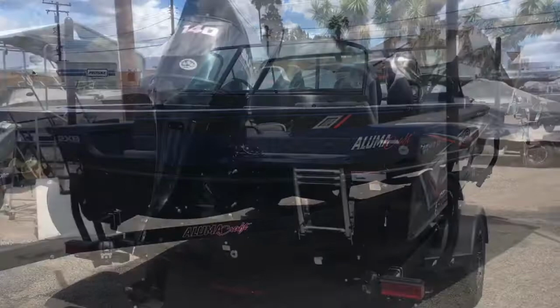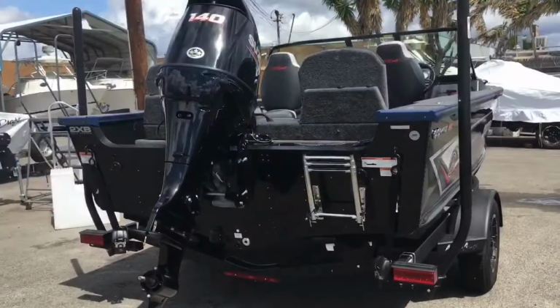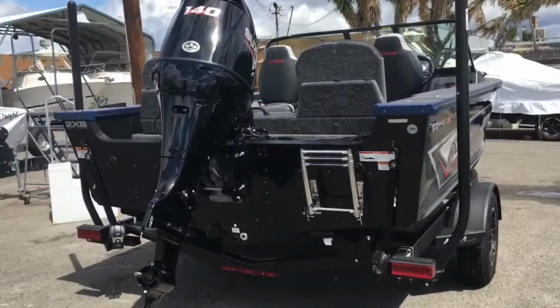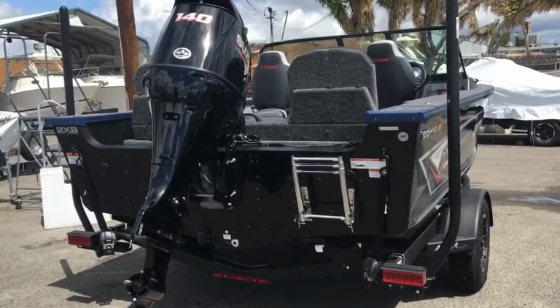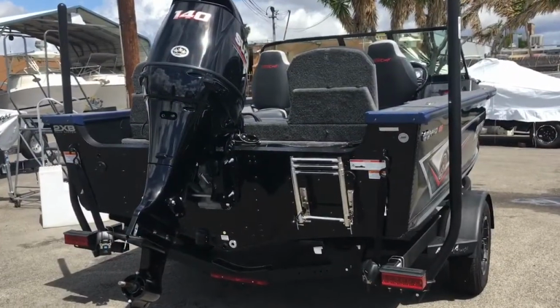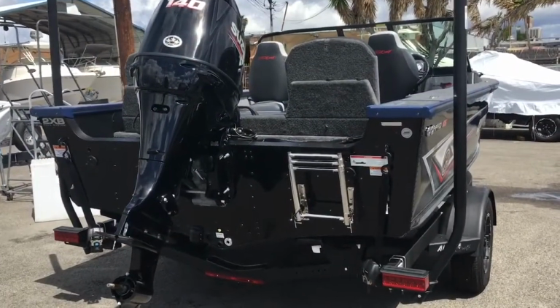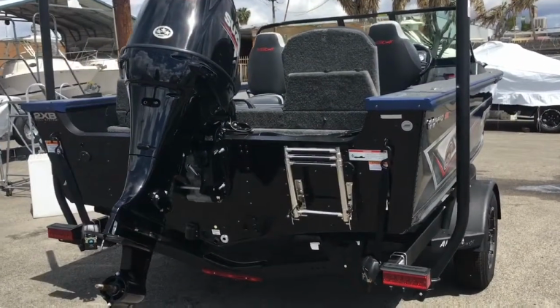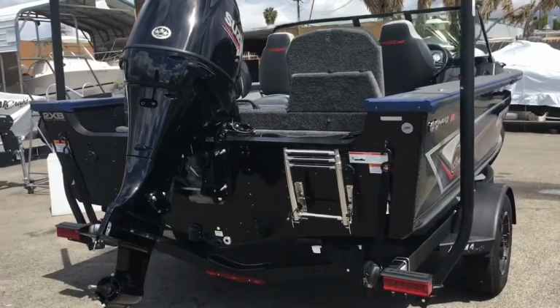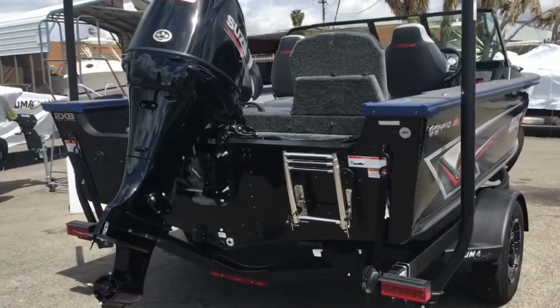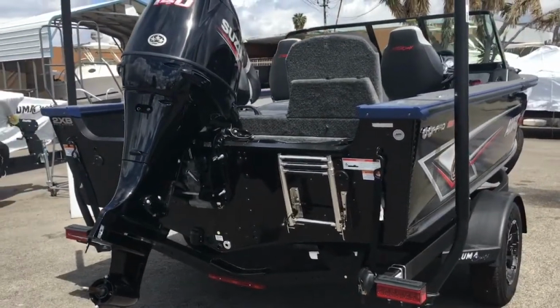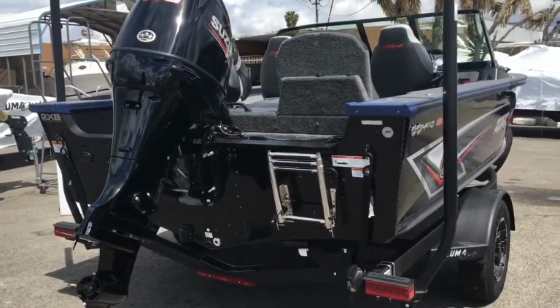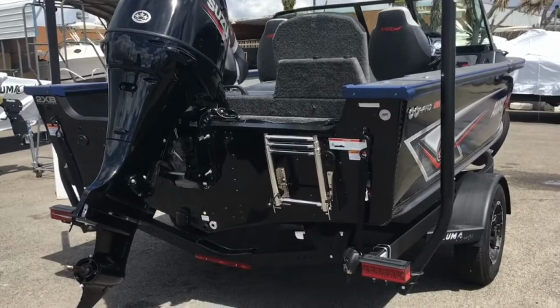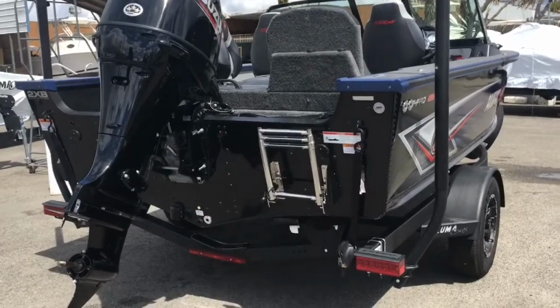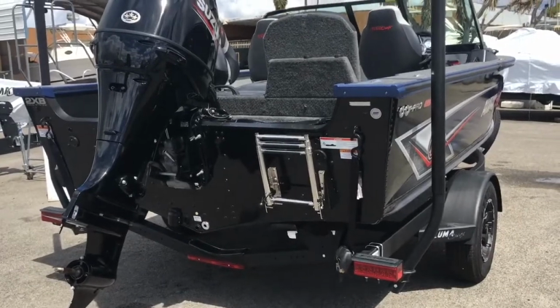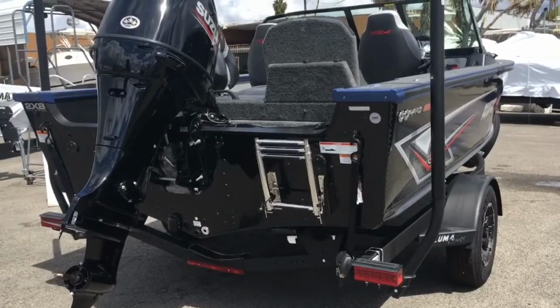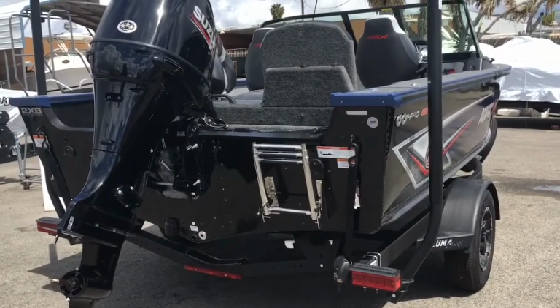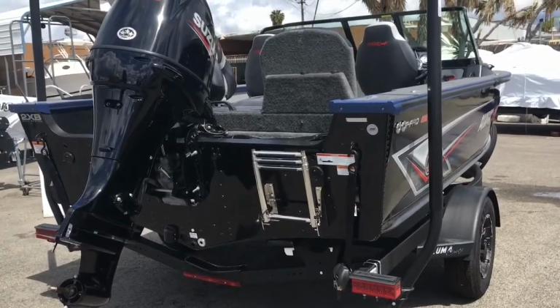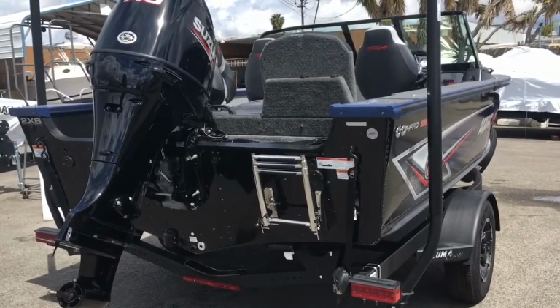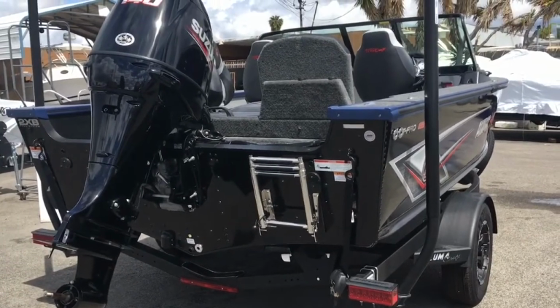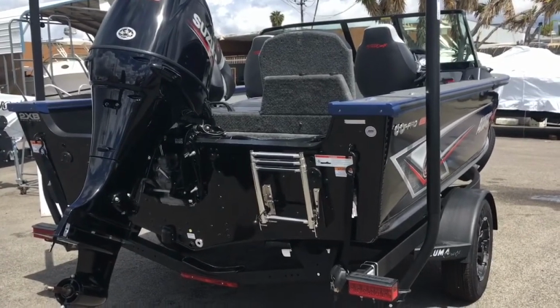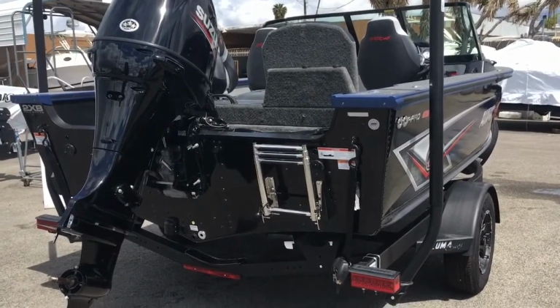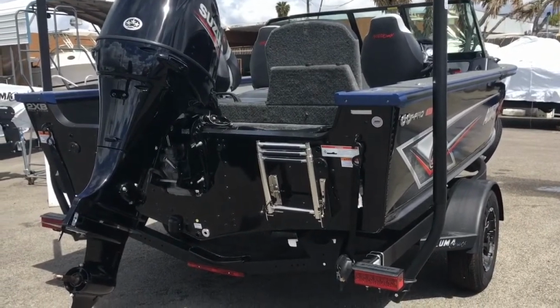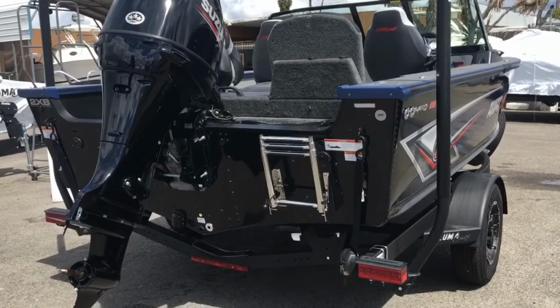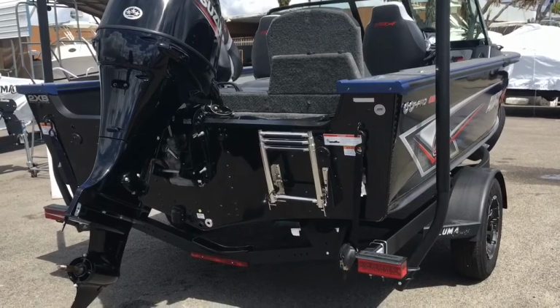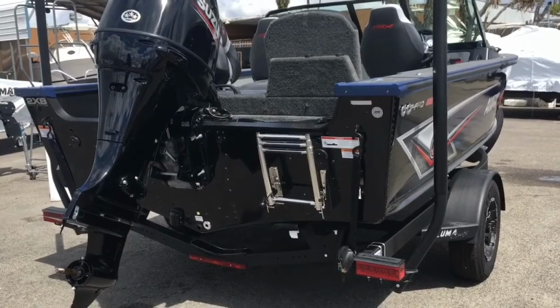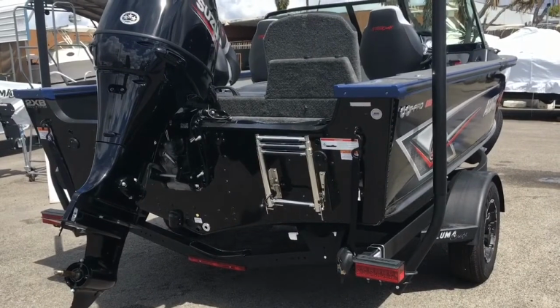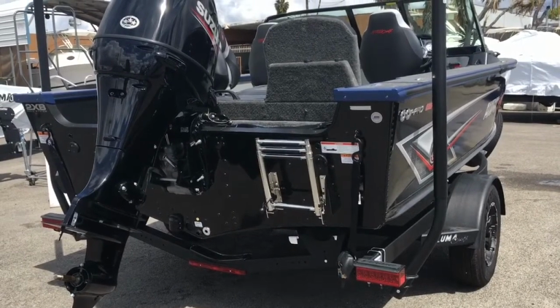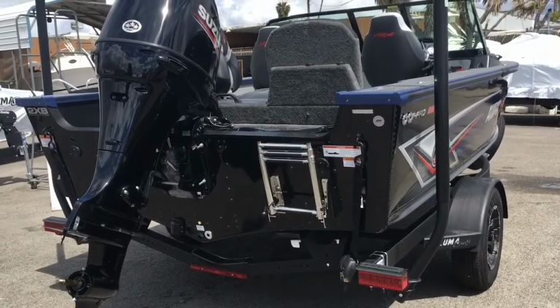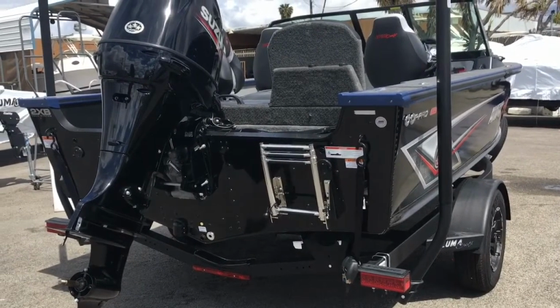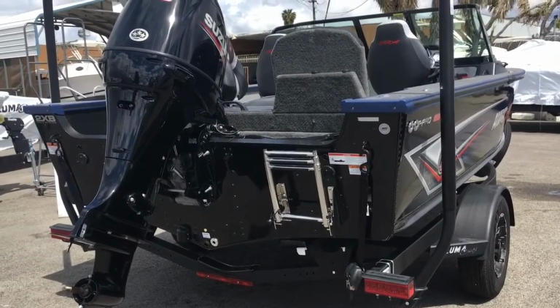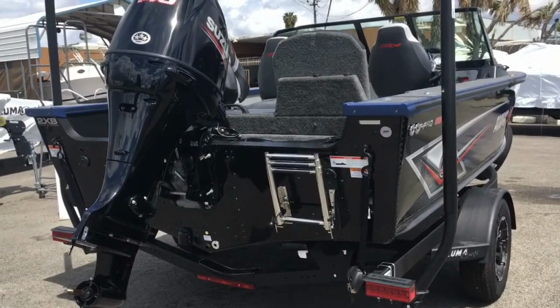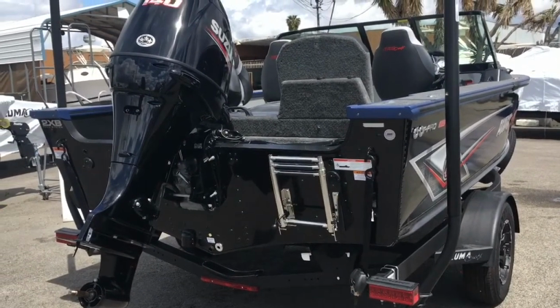This boat is rigged with a 140 horsepower Suzuki — electronic fuel injection, 4-stroke. Incredible power. It allows for water skiing and most other tow sports, and delivers excellent speed.